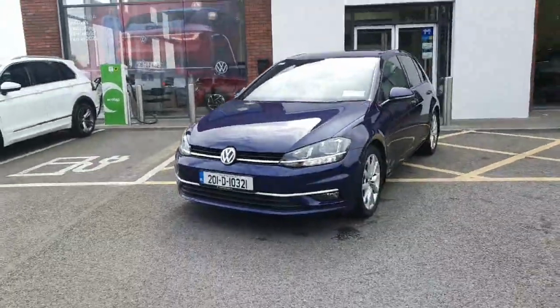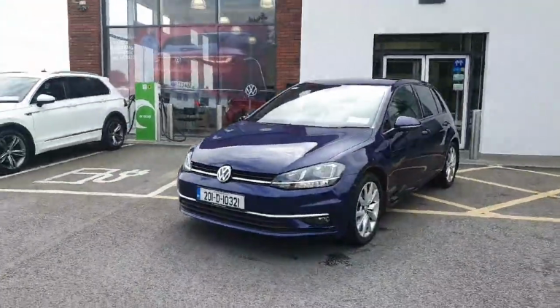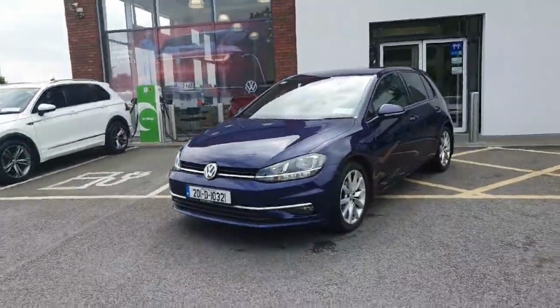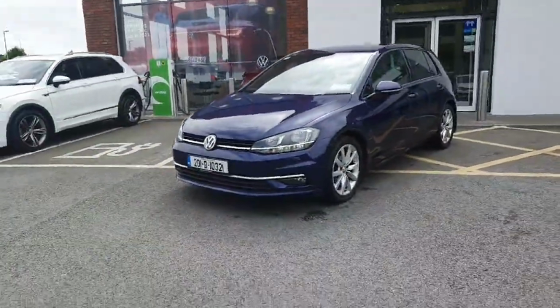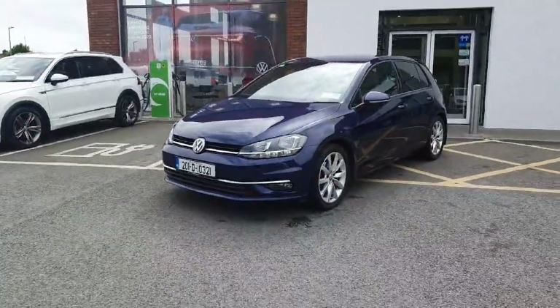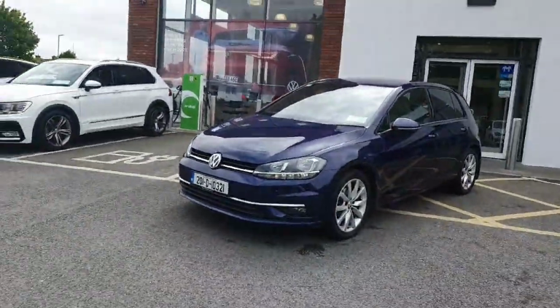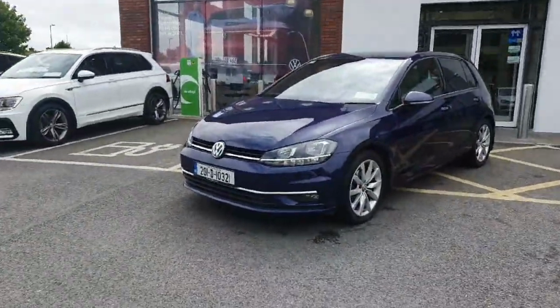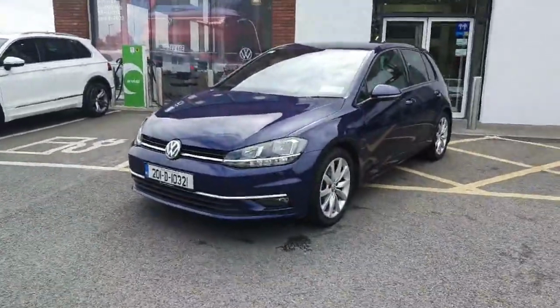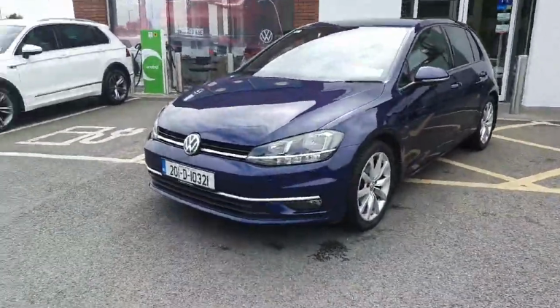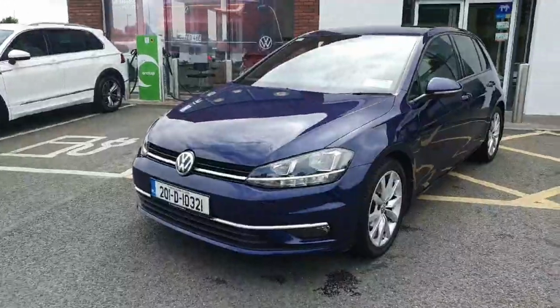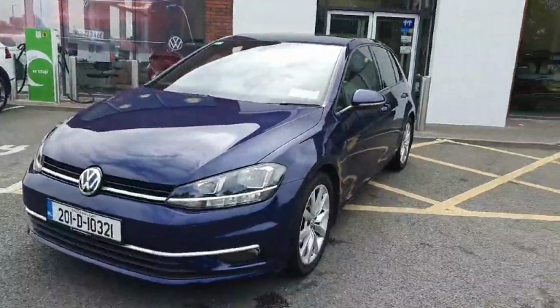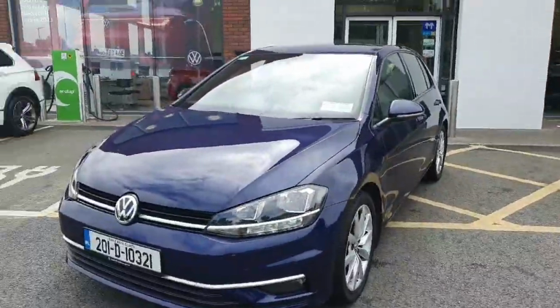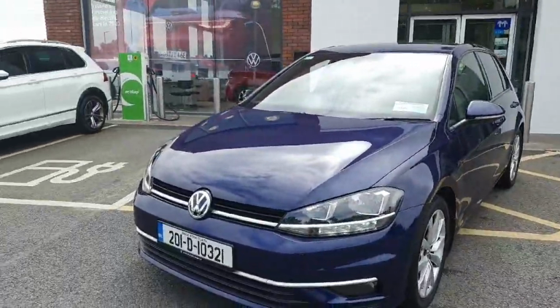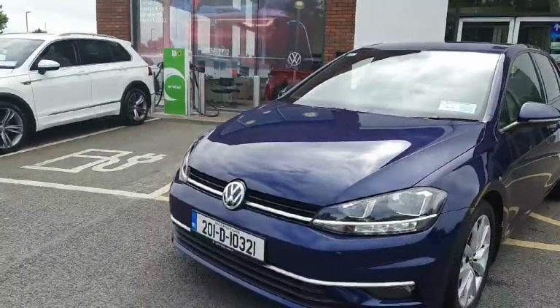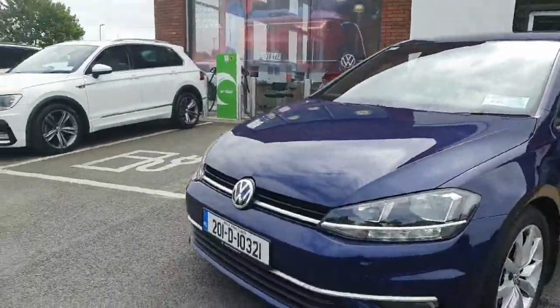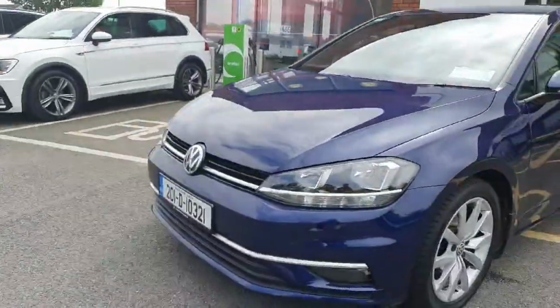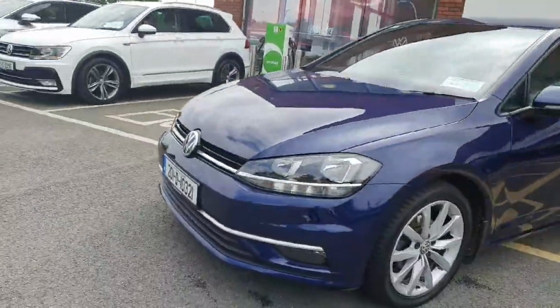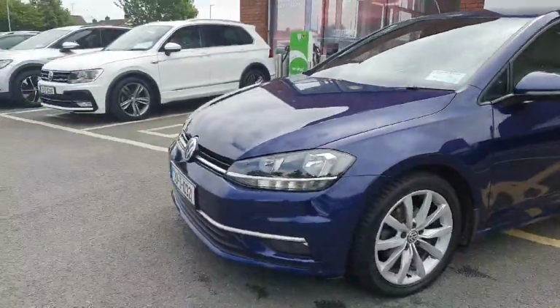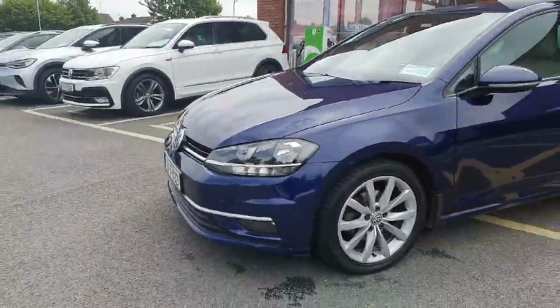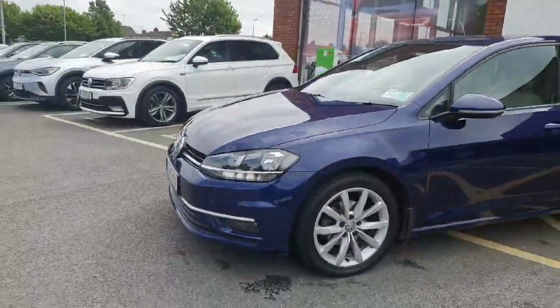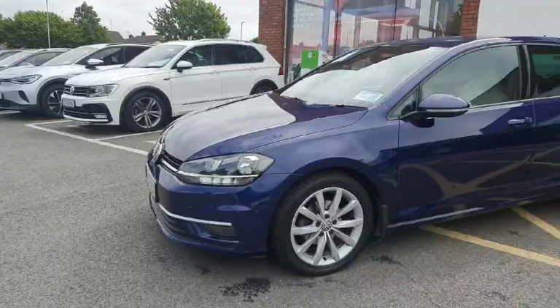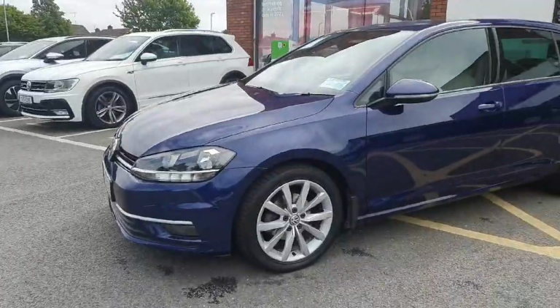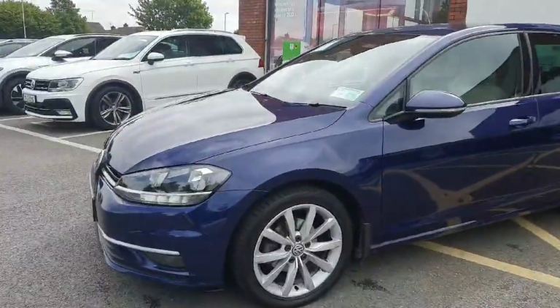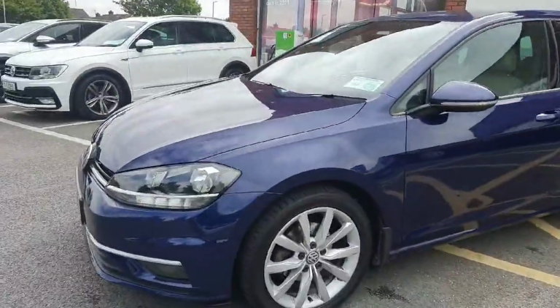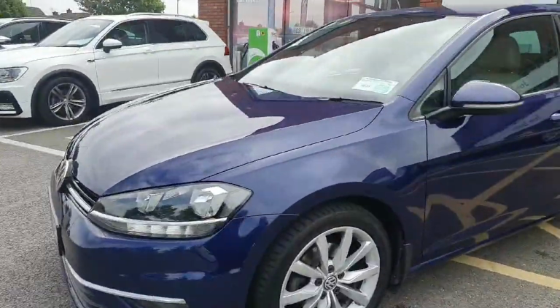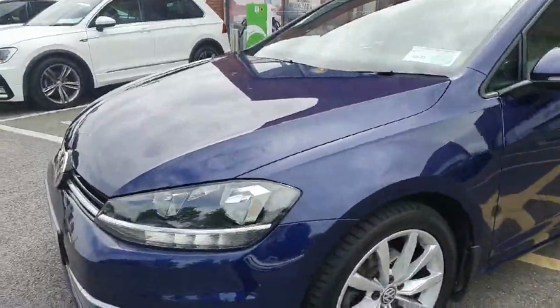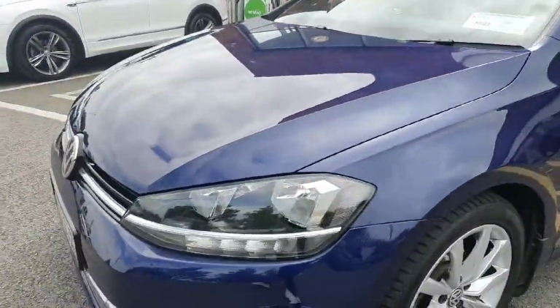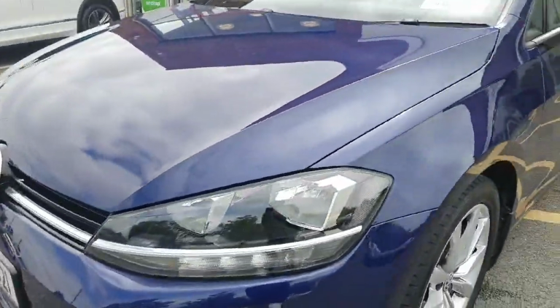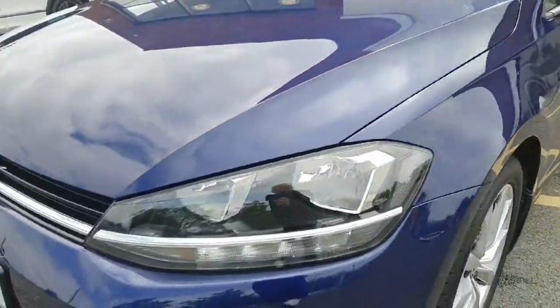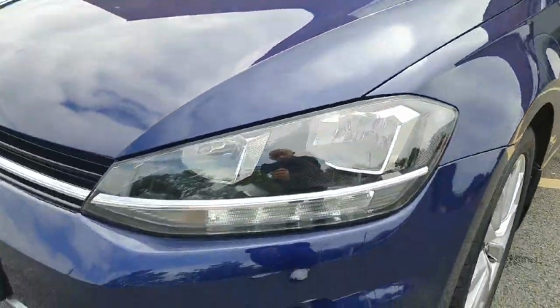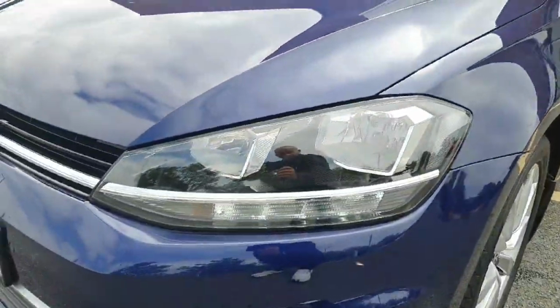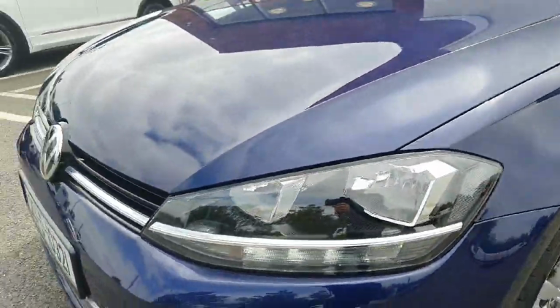finished off in blue metallic and with the Highline, as I'm sure you're aware, you can expect a host of extras — upgraded alloy wheels, also a lighting system.